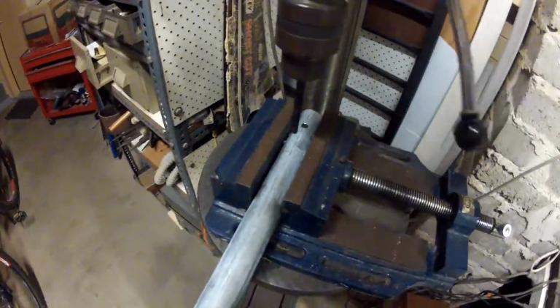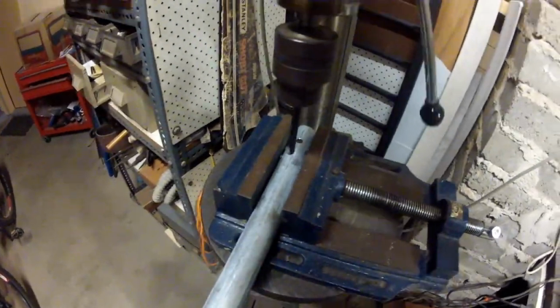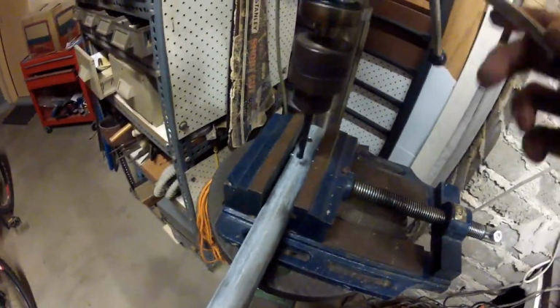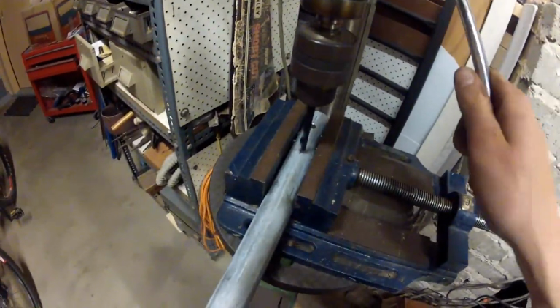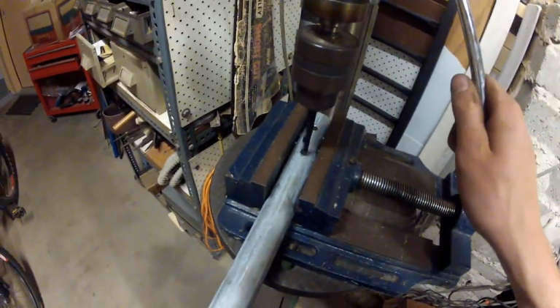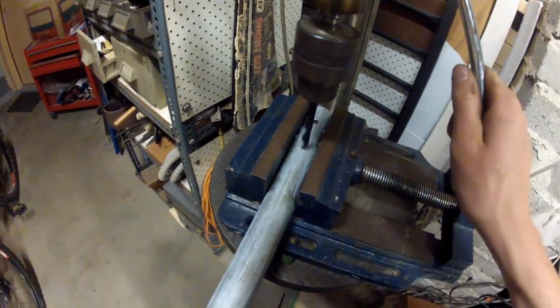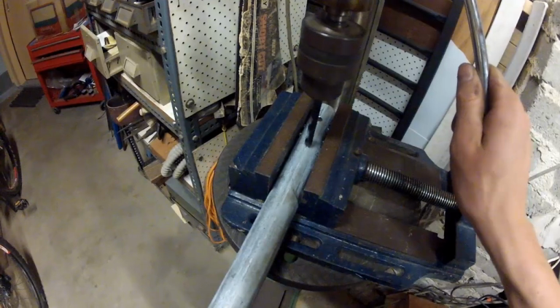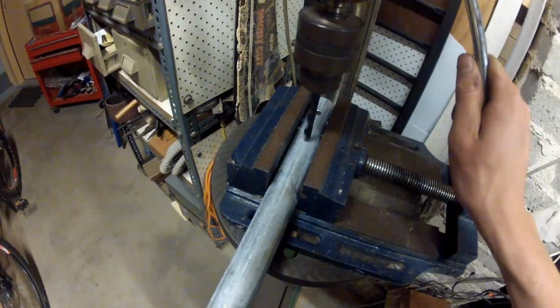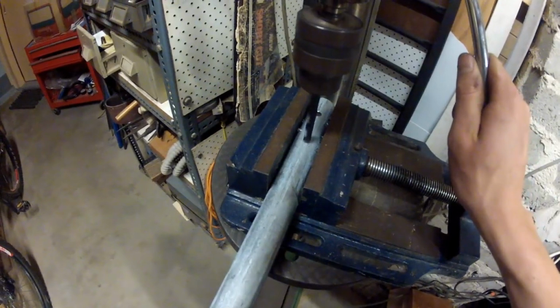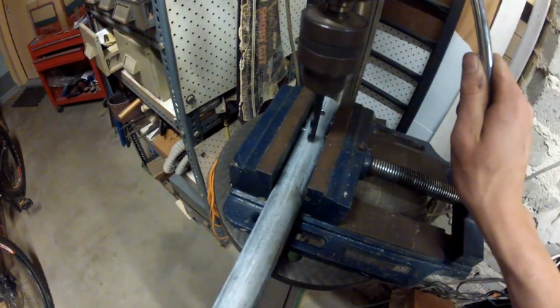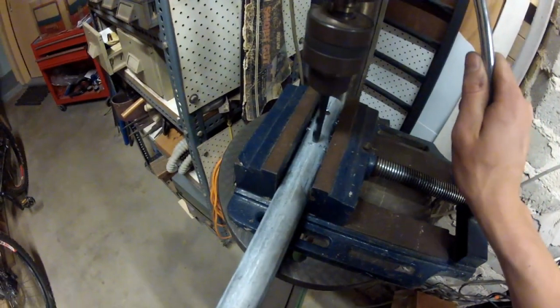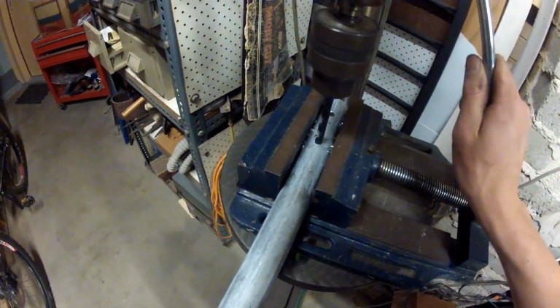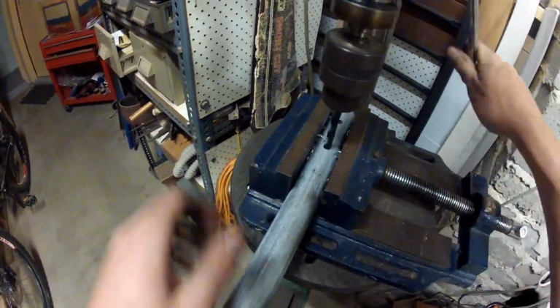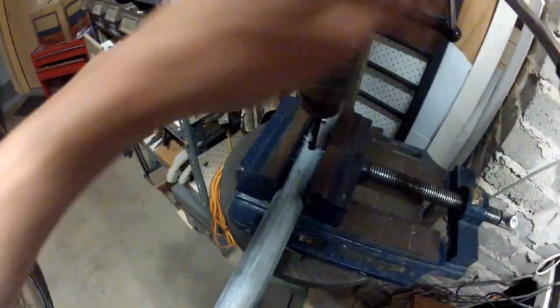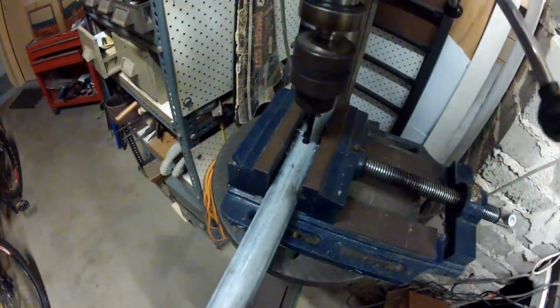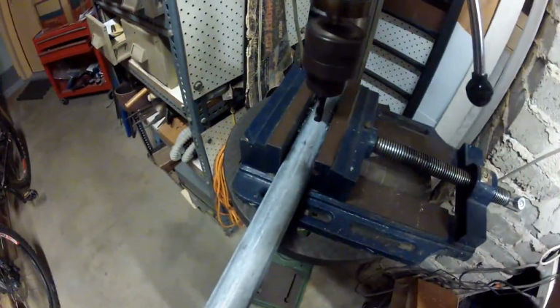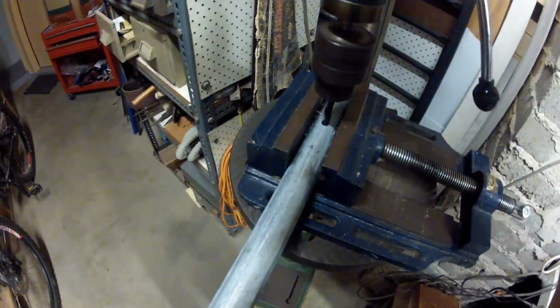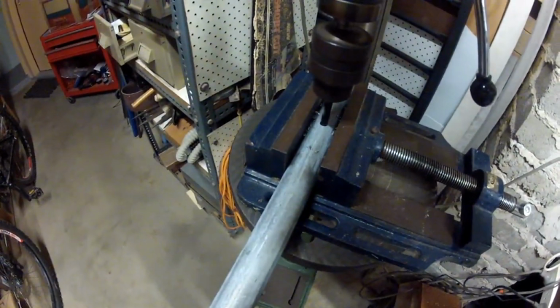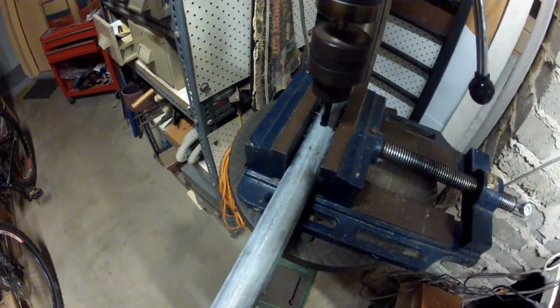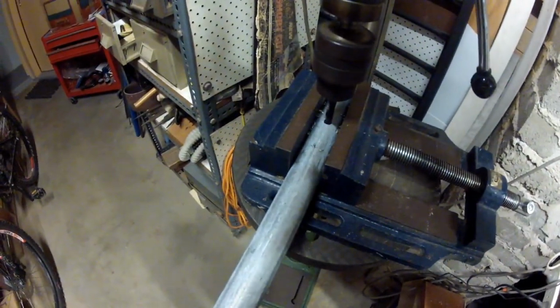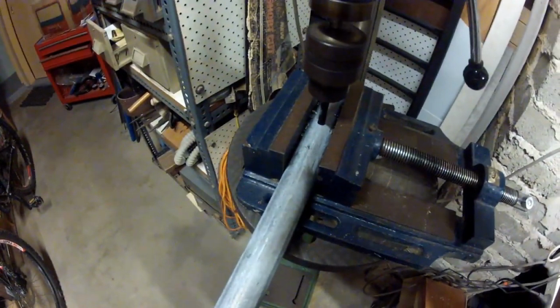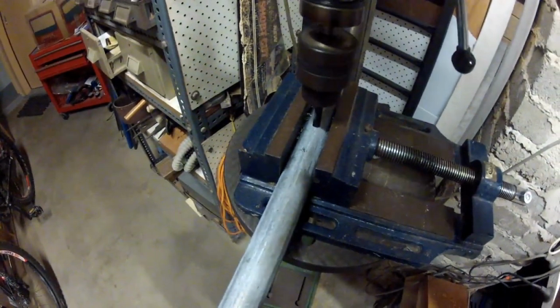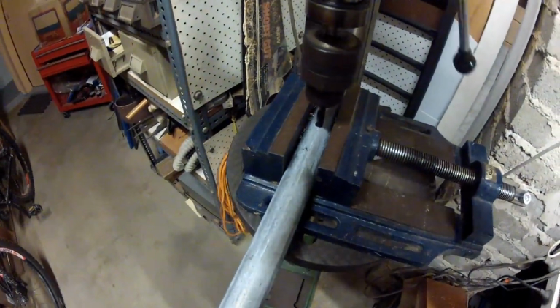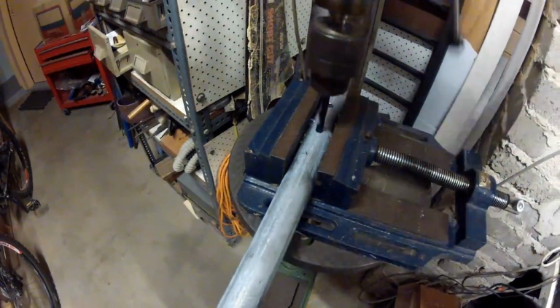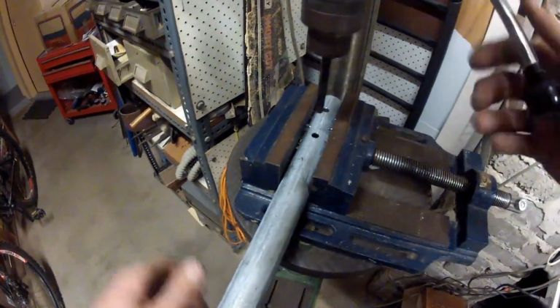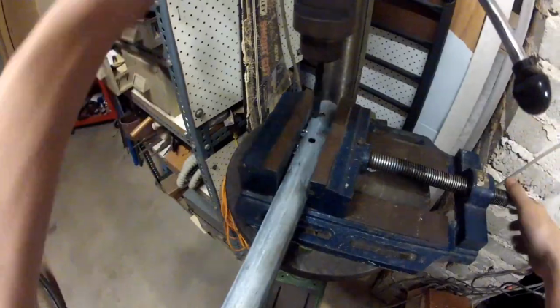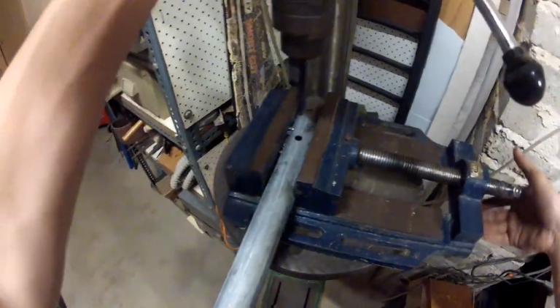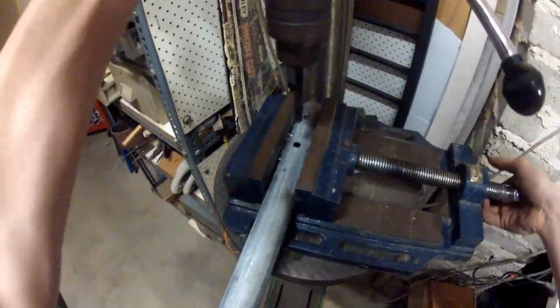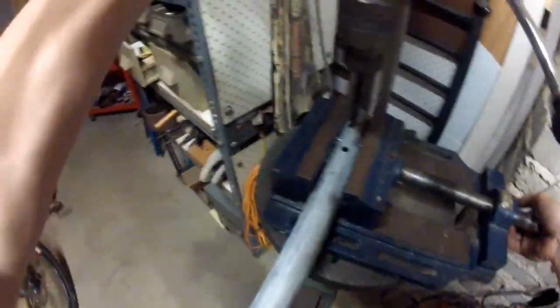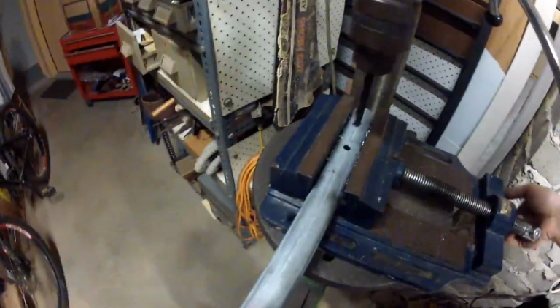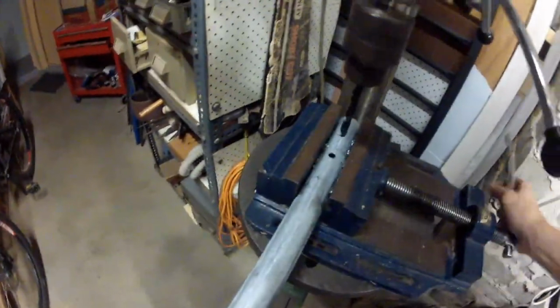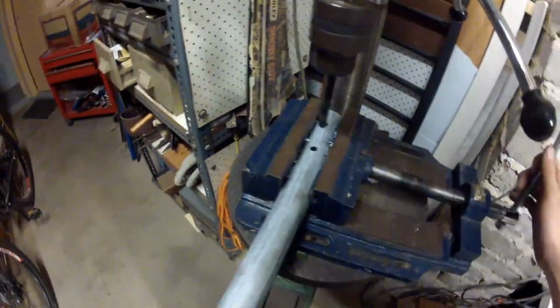To weld the assembly into the pipe, I first drilled two 10mm holes in each end of the pipe all the way through. This is in preparation for what is known as a plug weld.